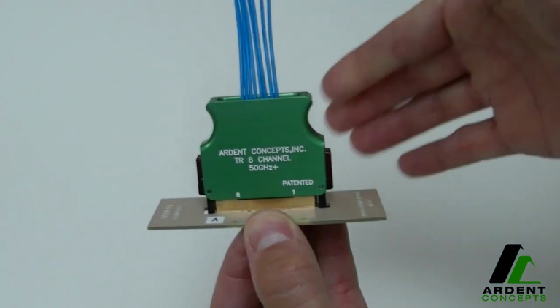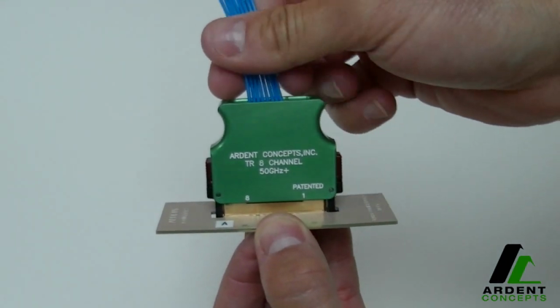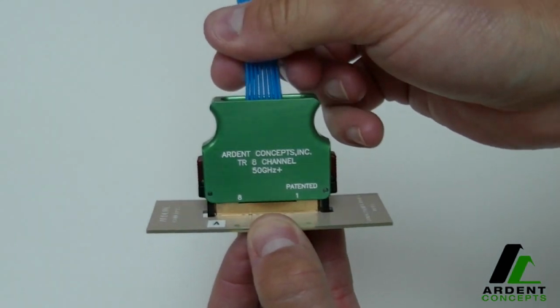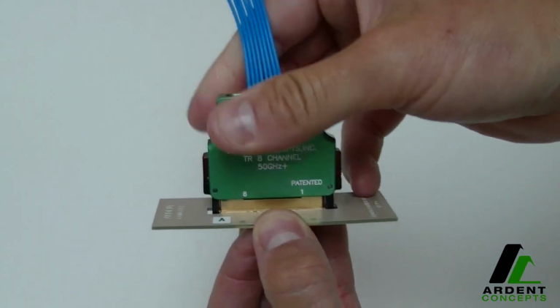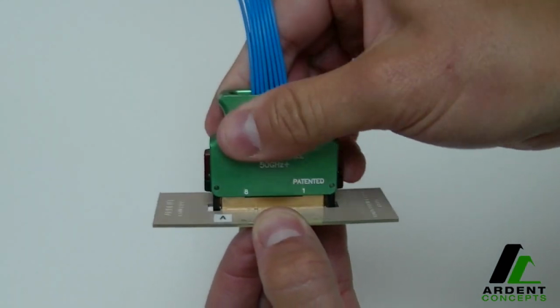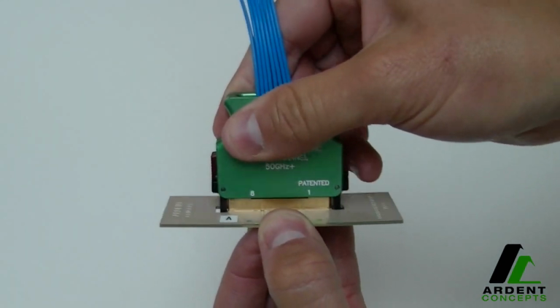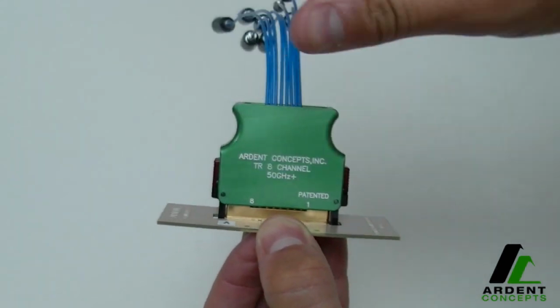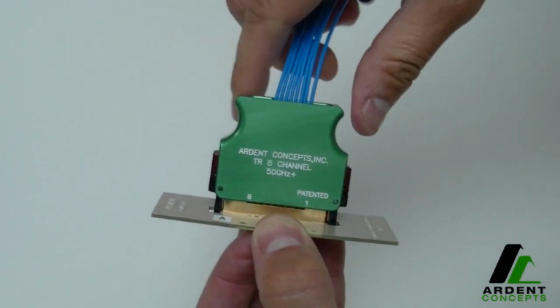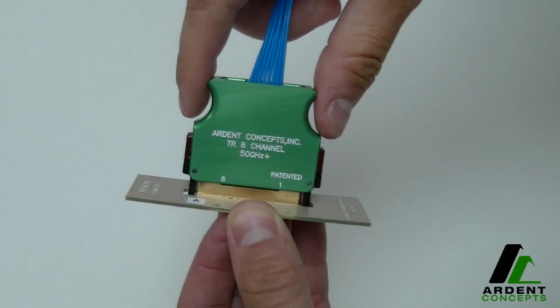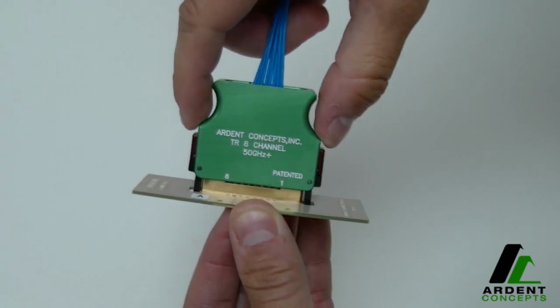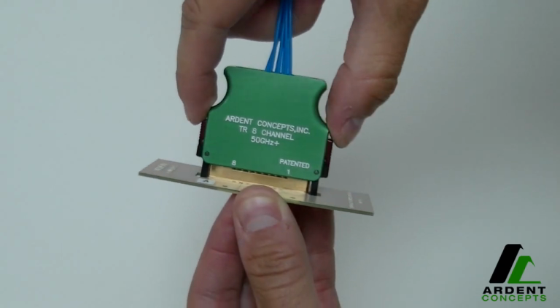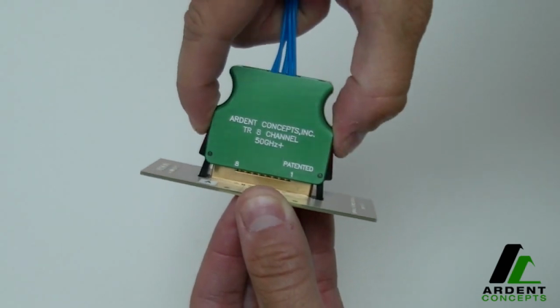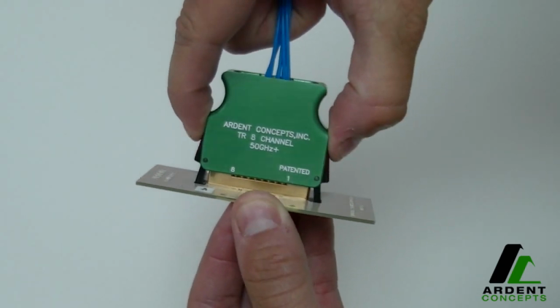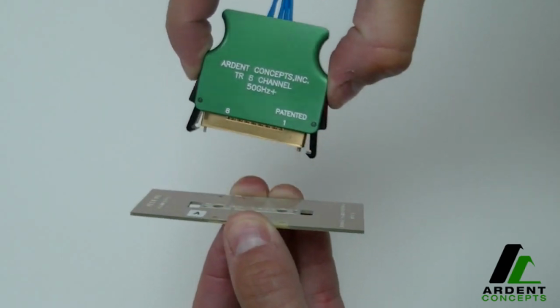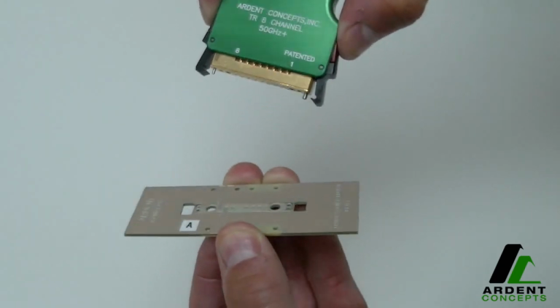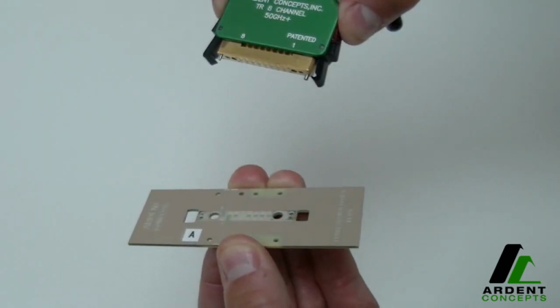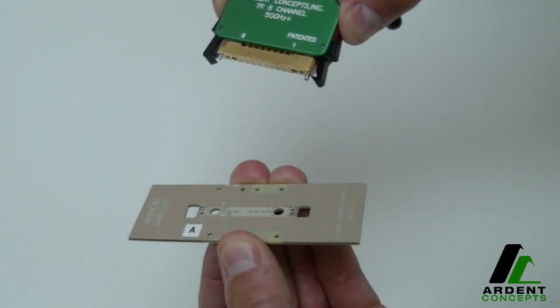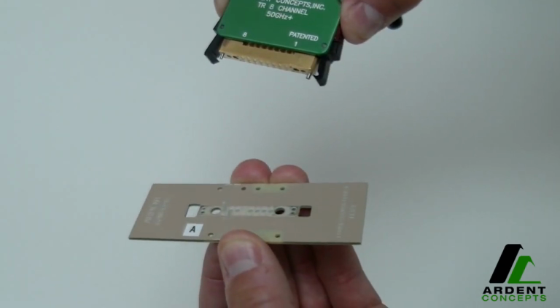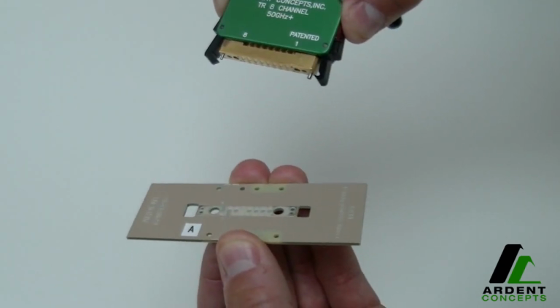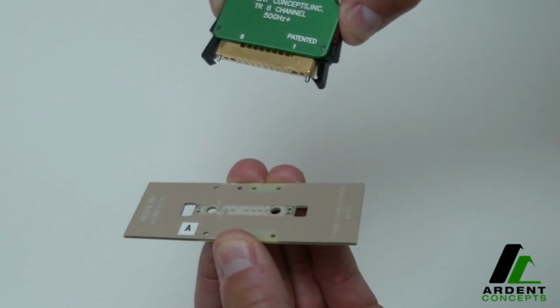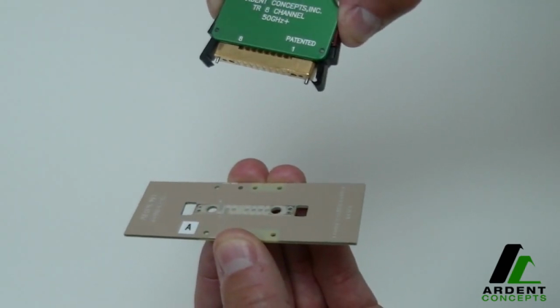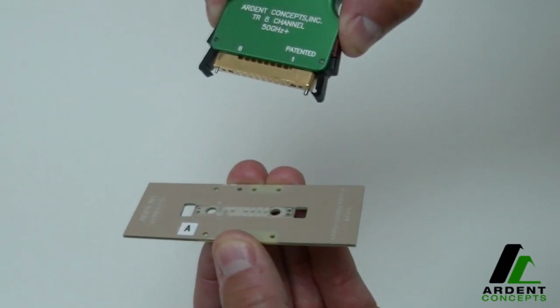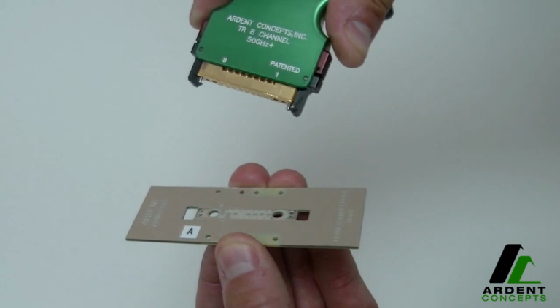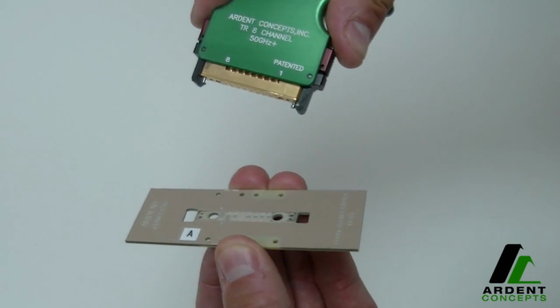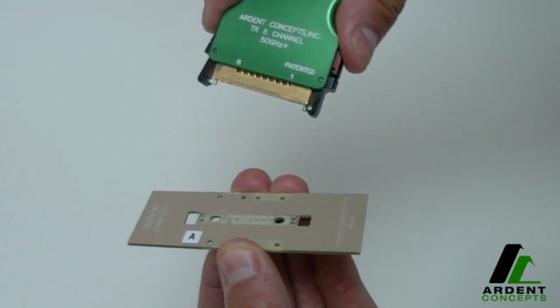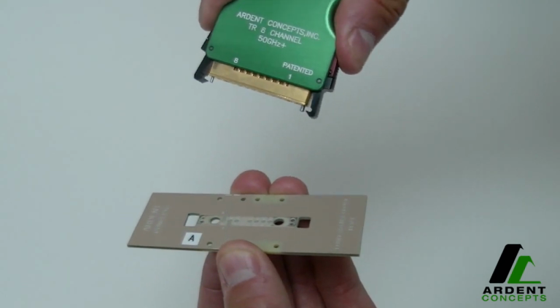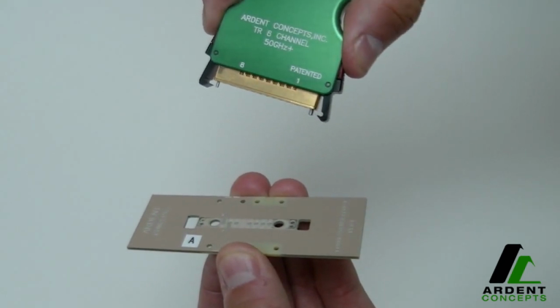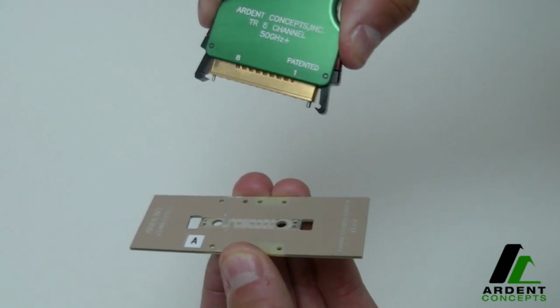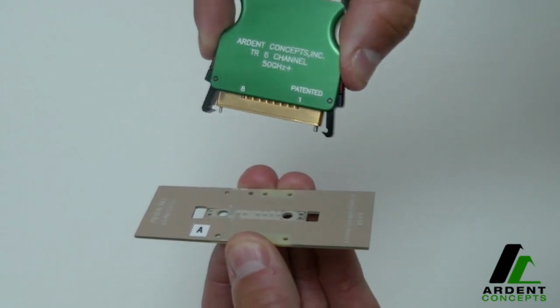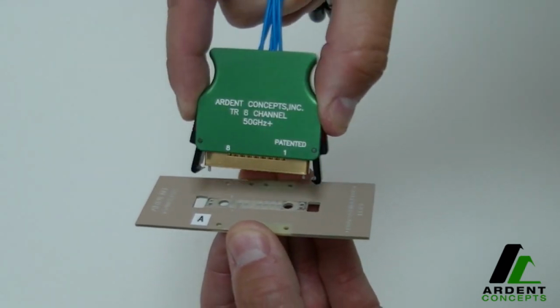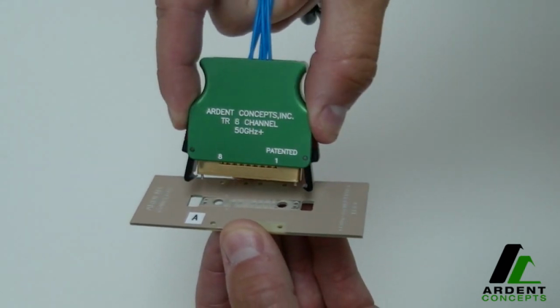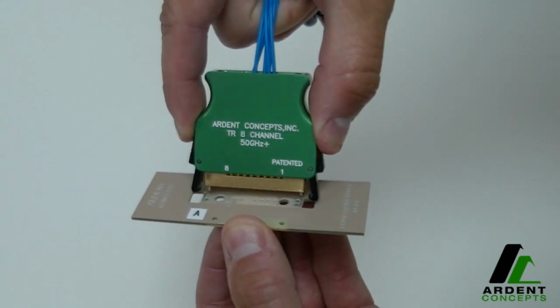Once attached, the TR is held firmly in place. To remove the QuickLatch TR, reverse the process. Activating the red latch lock extends the side latches so that you can remove the TR from the PCB.